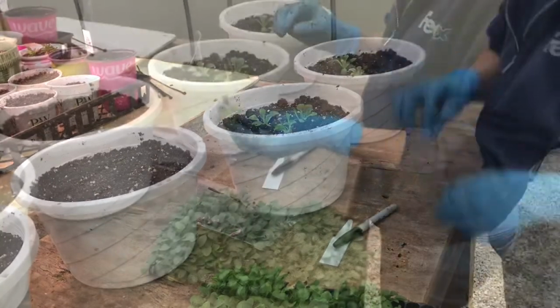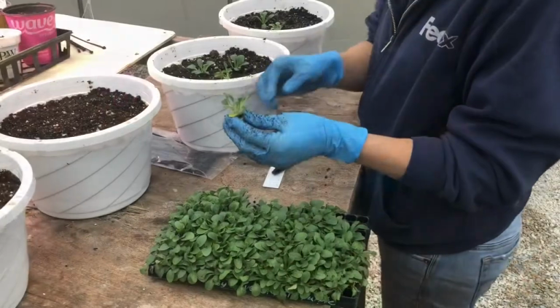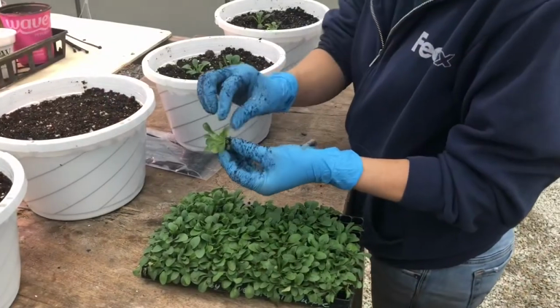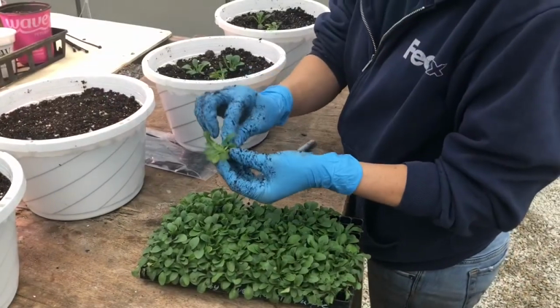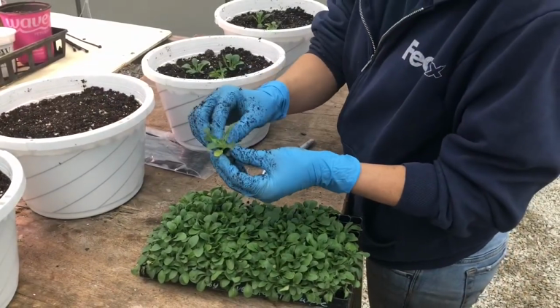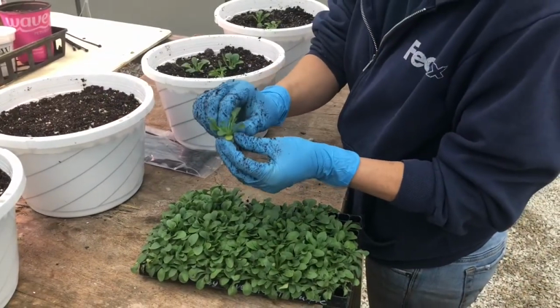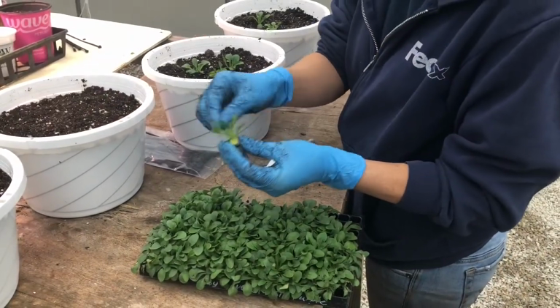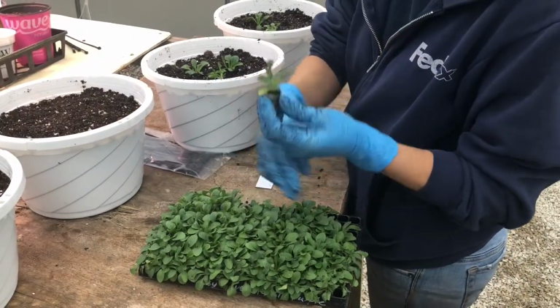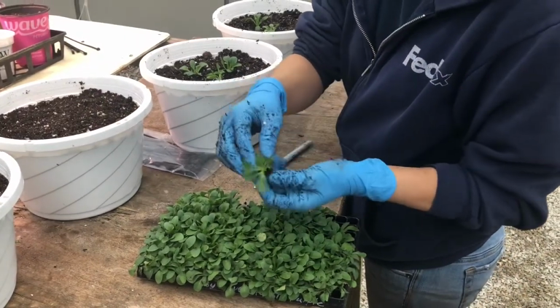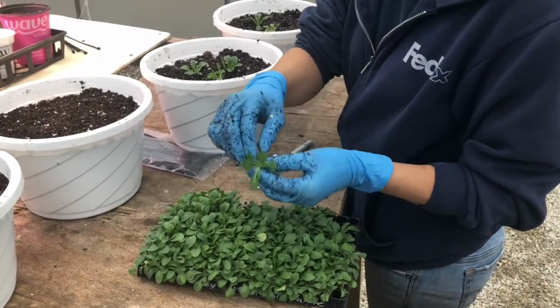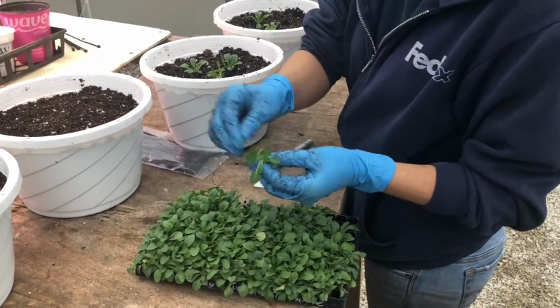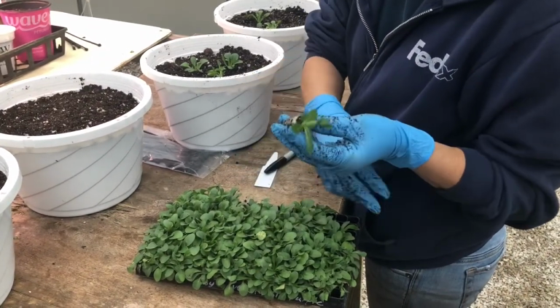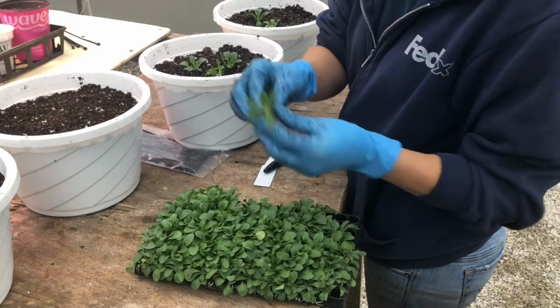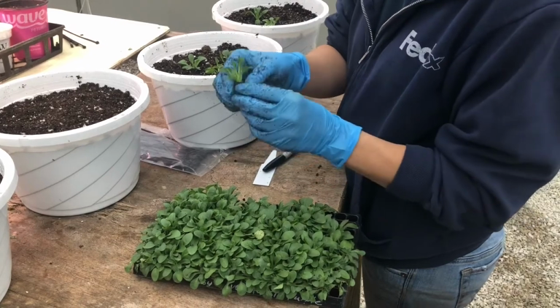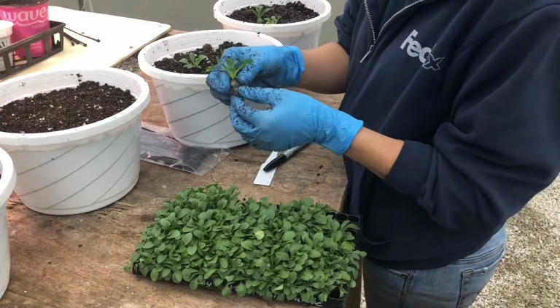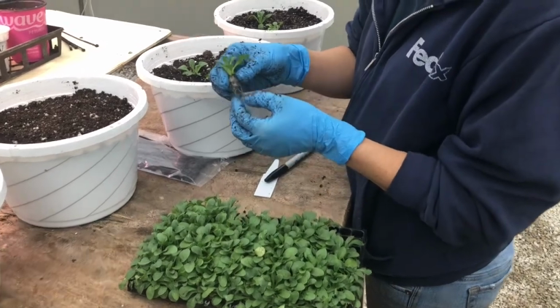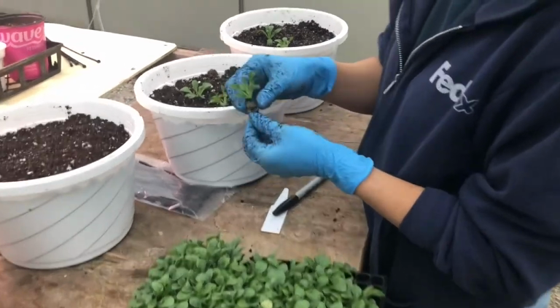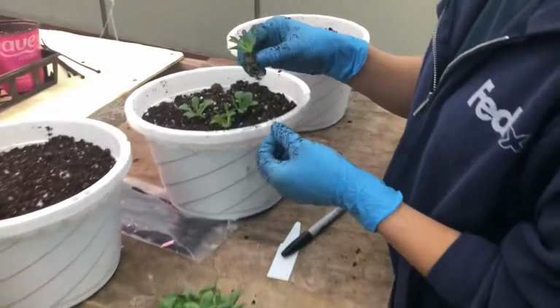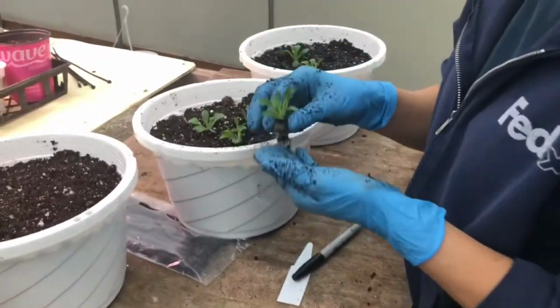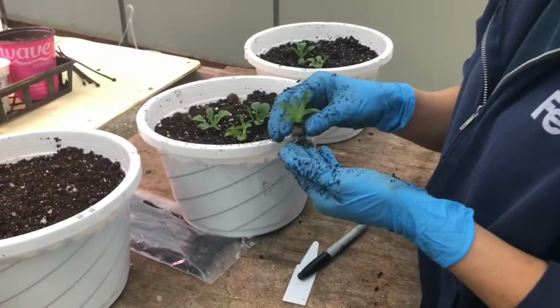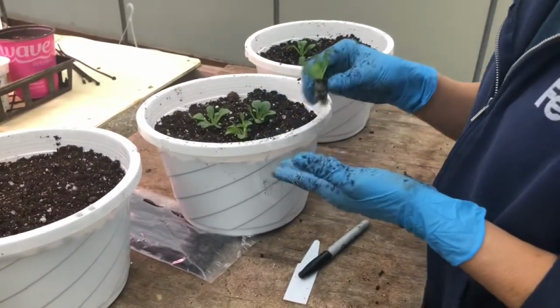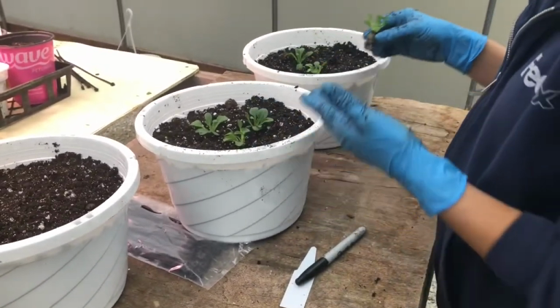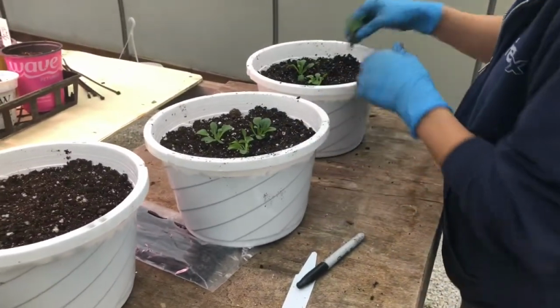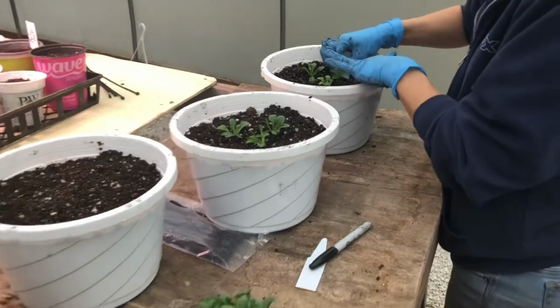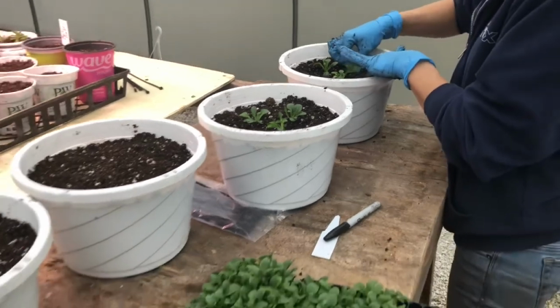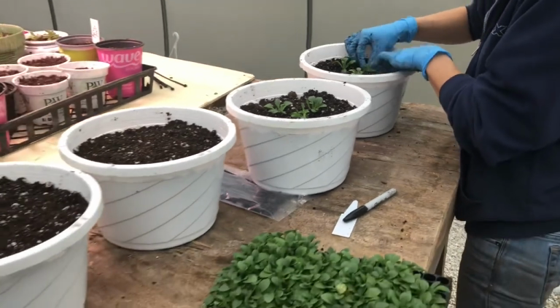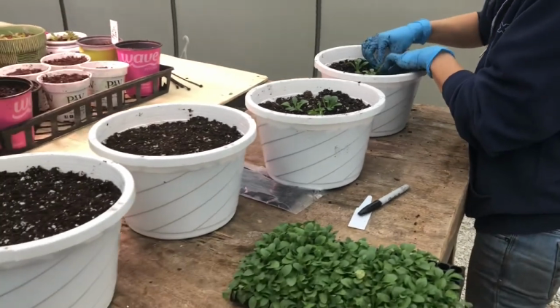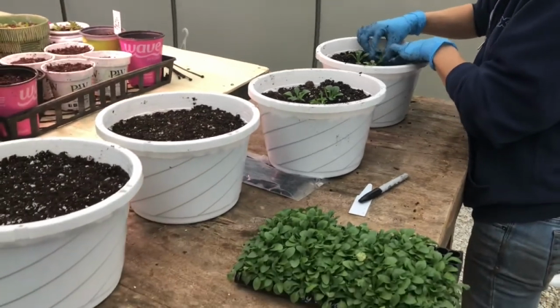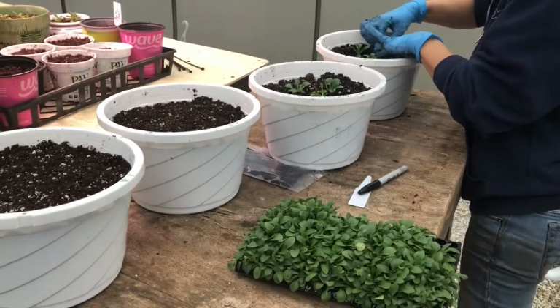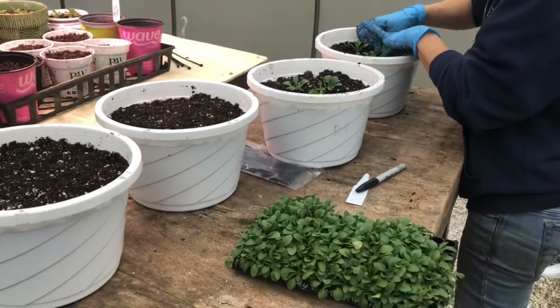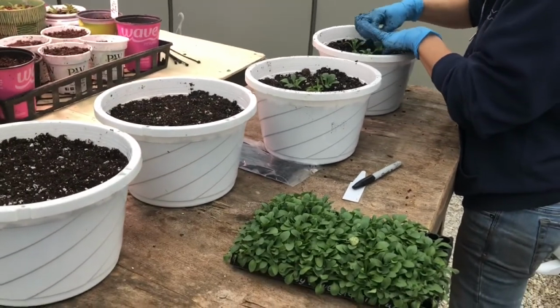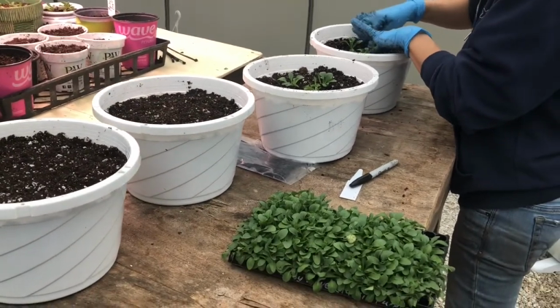With these plugs, you'll see the little yellow leaves. Really, most of the time when you see yellow on the bottom leaf of anything, it's because of water. It doesn't necessarily mean that it's got some kind of disease.